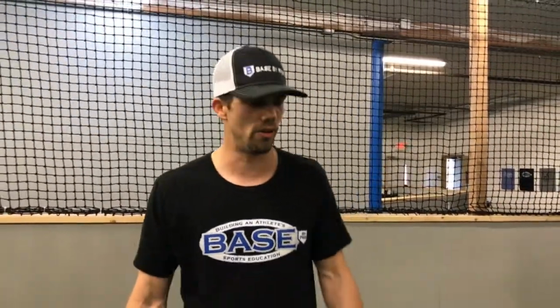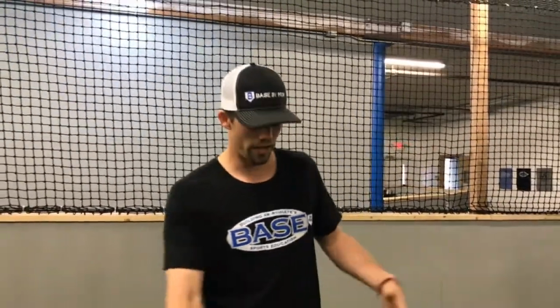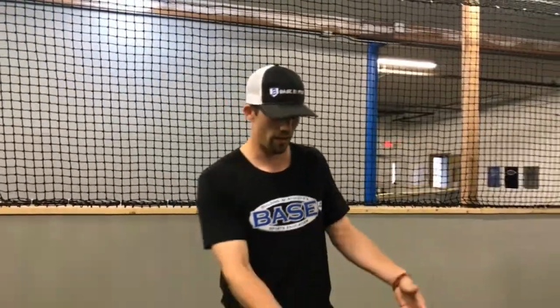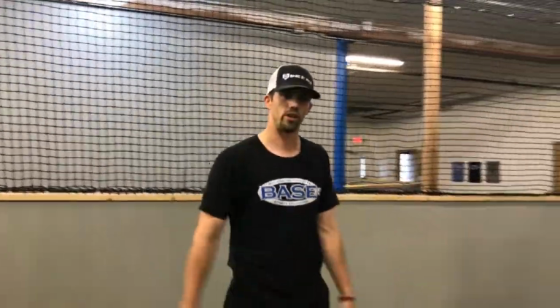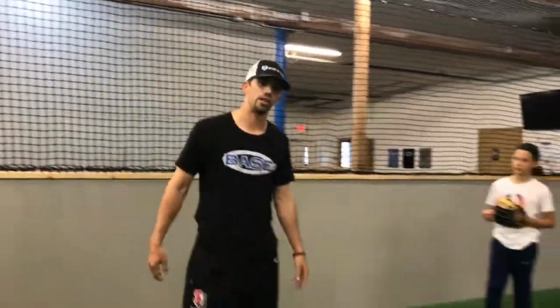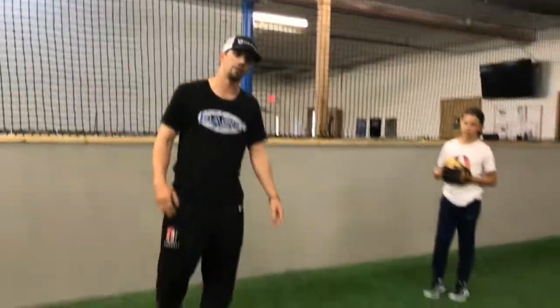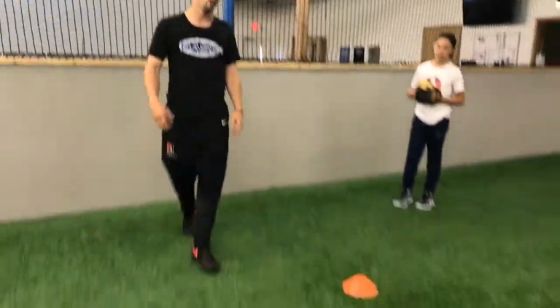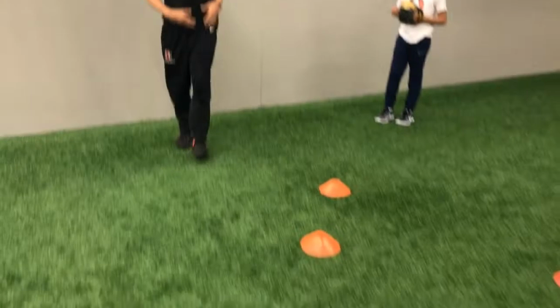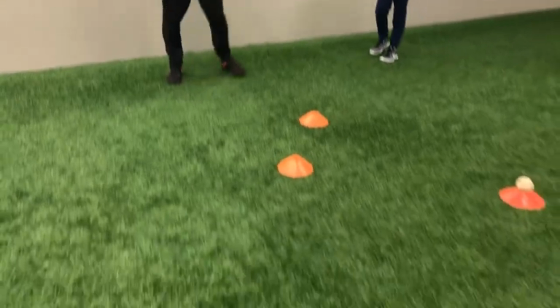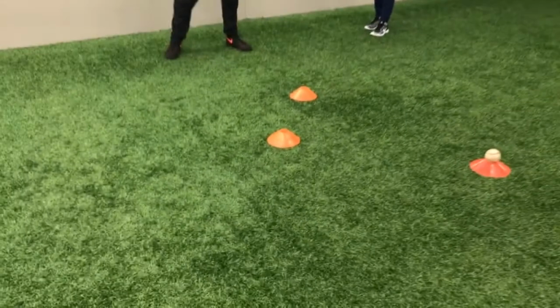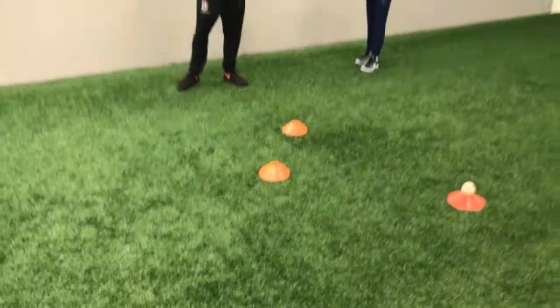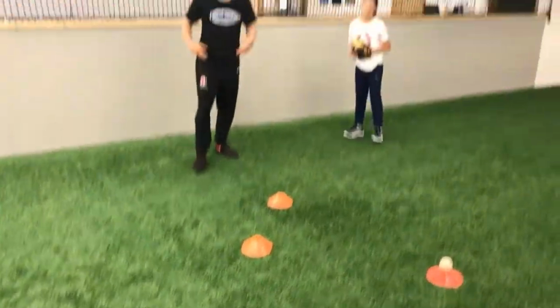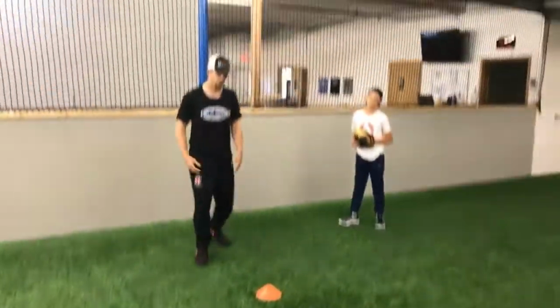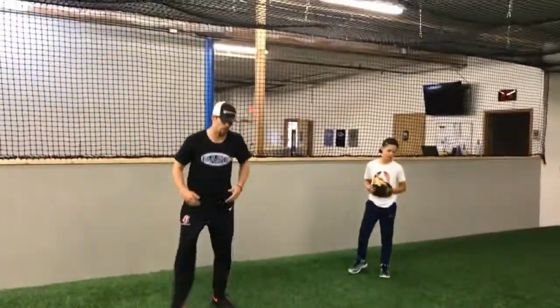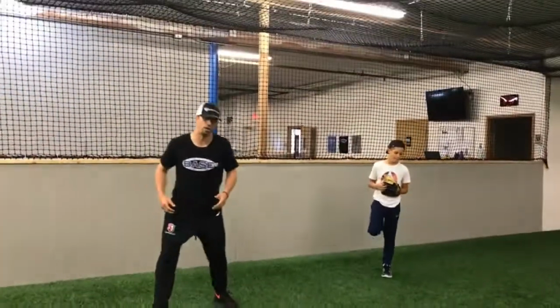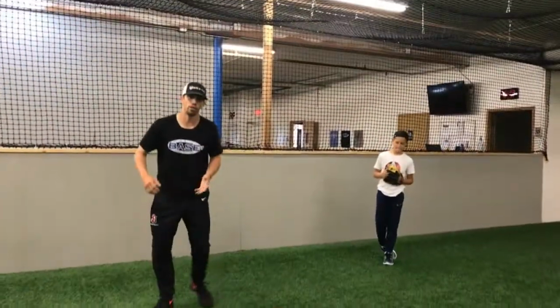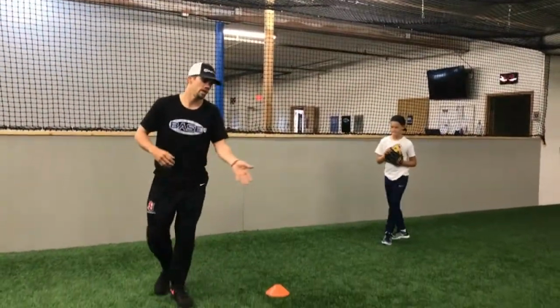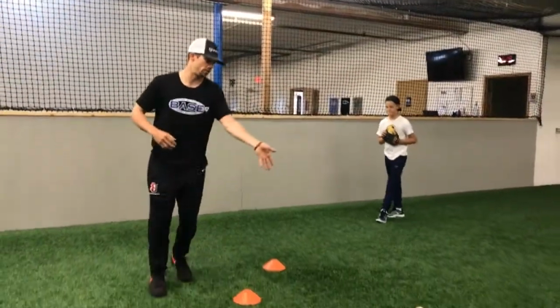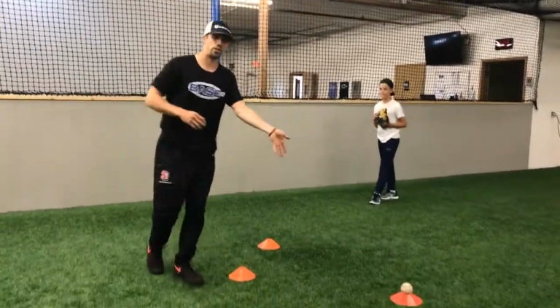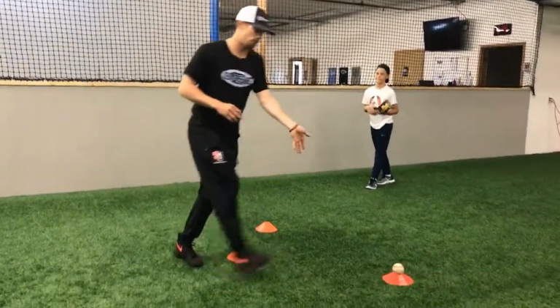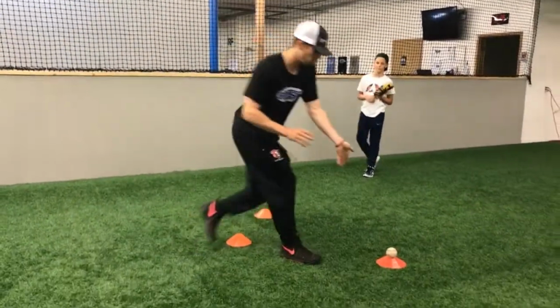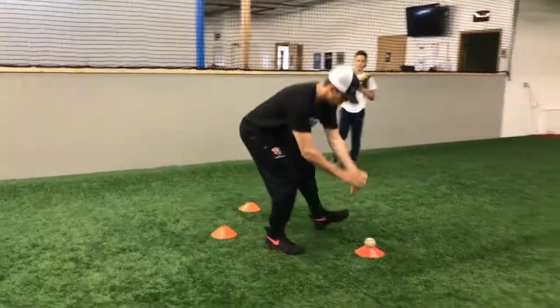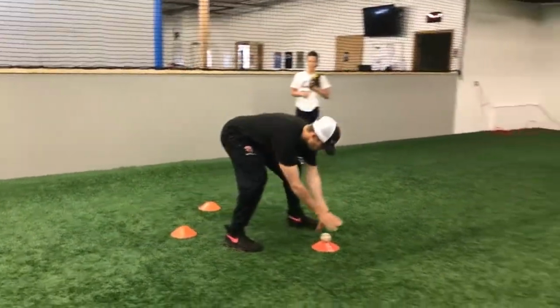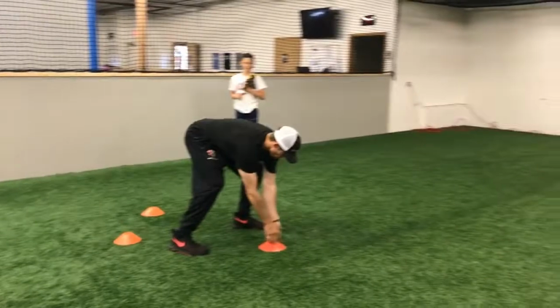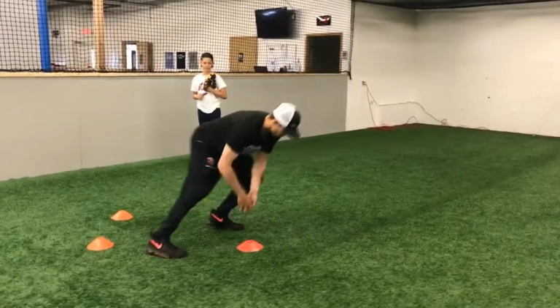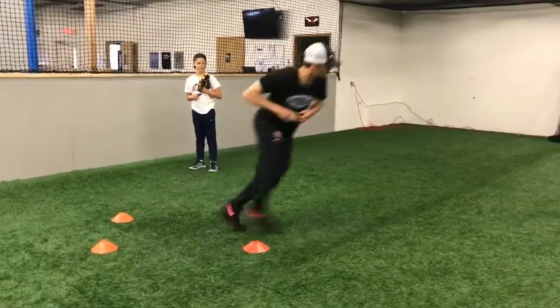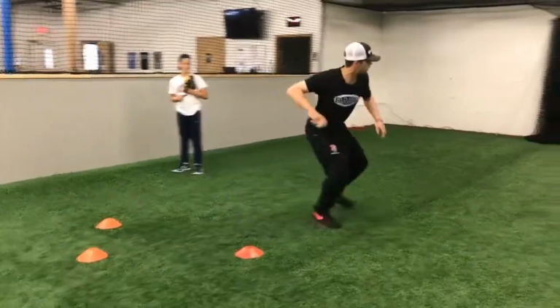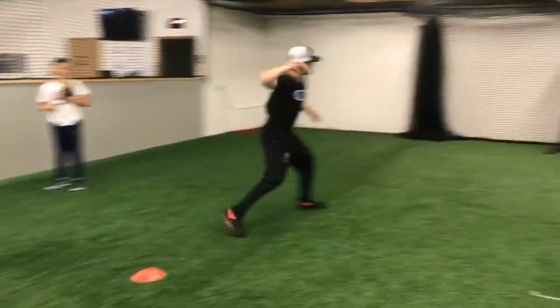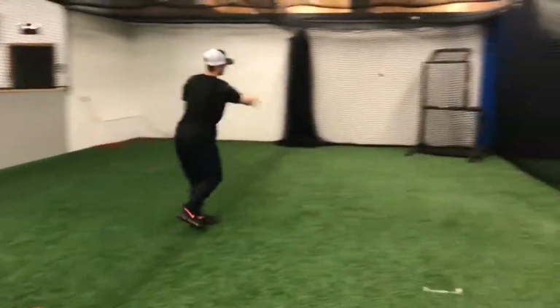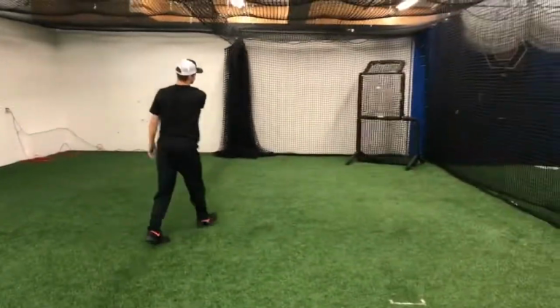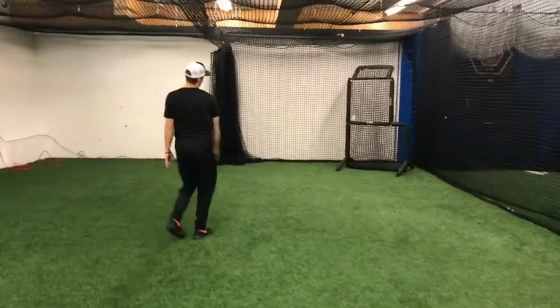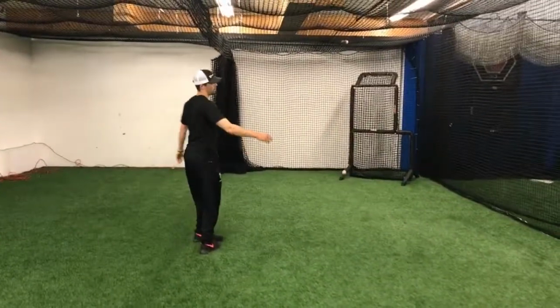So here we have our cones set up. What we'll do is we'll start to get around the cone early, present our glove as we approach the ball, field it, gain ground, and throw it to our target.